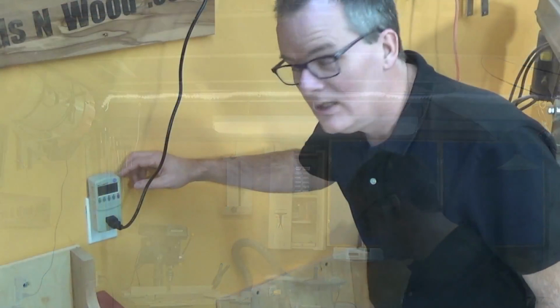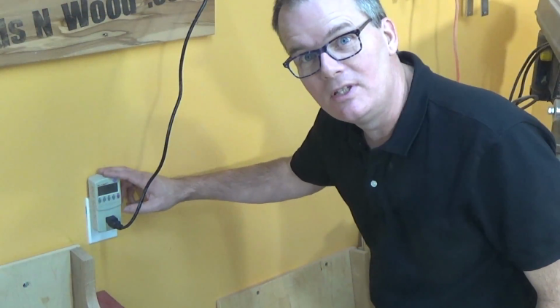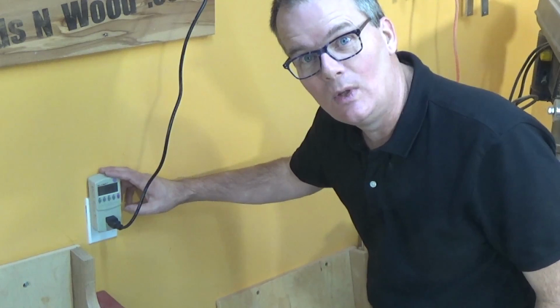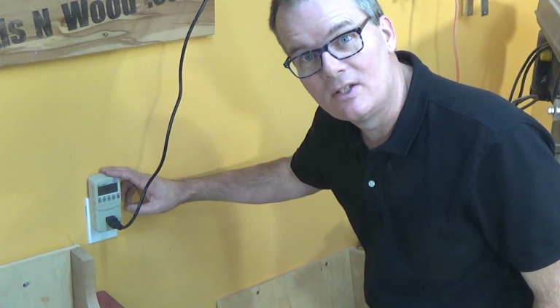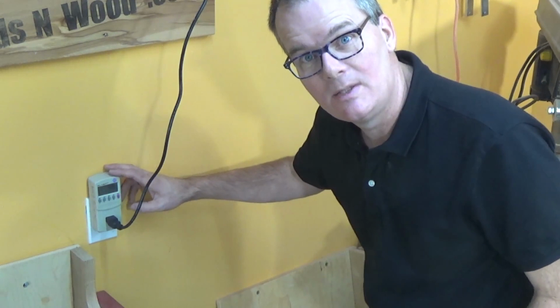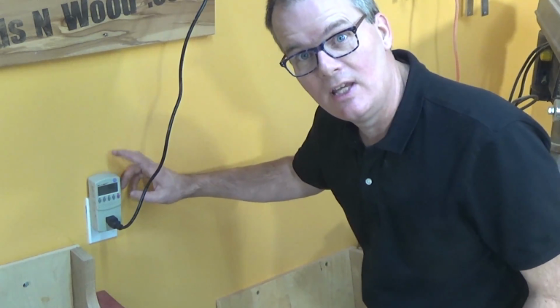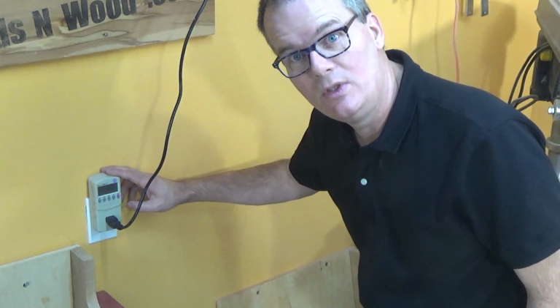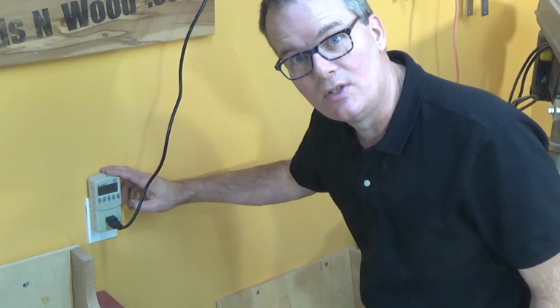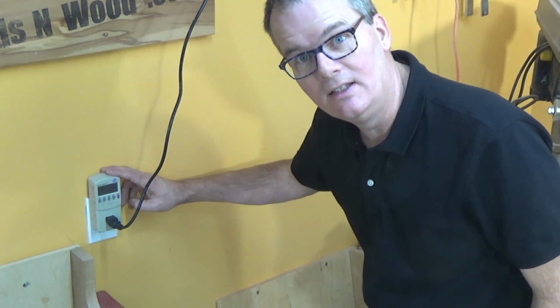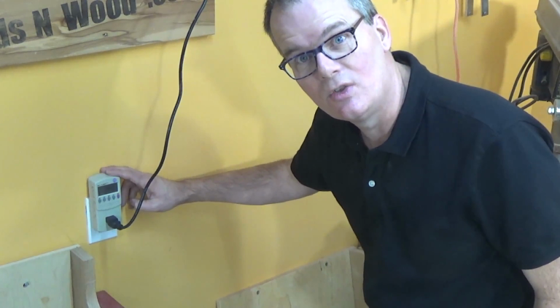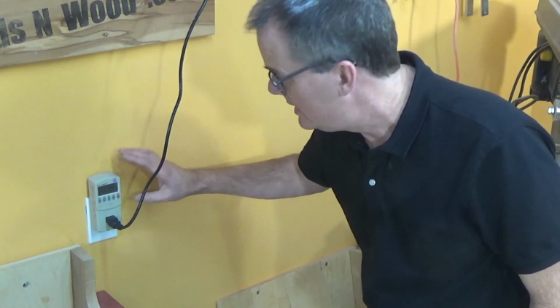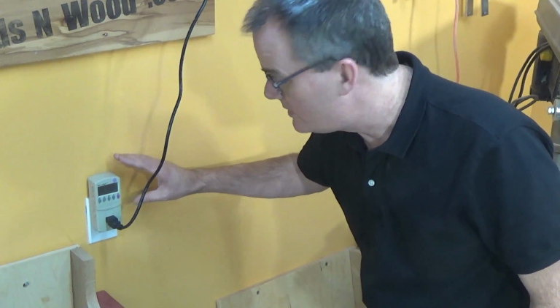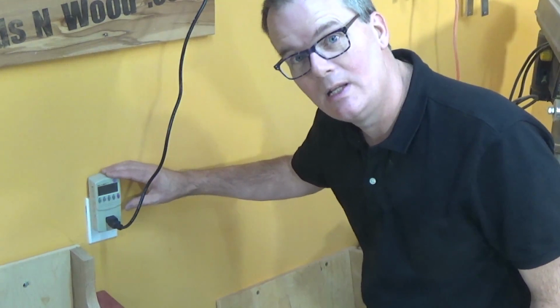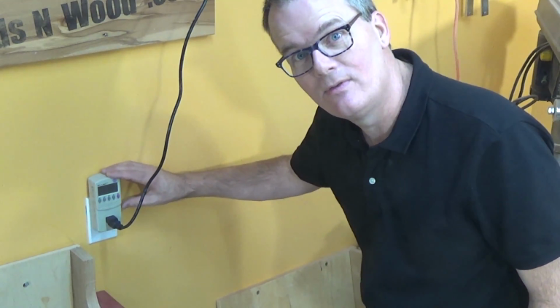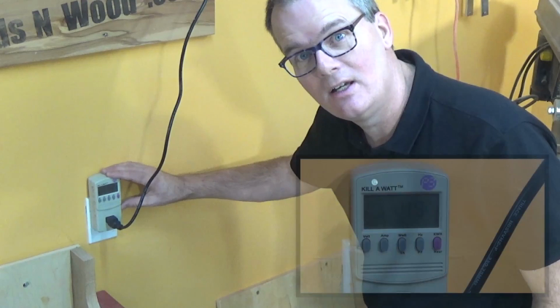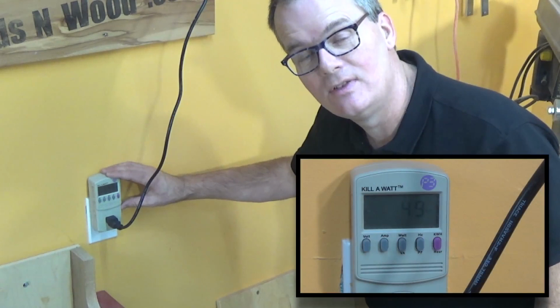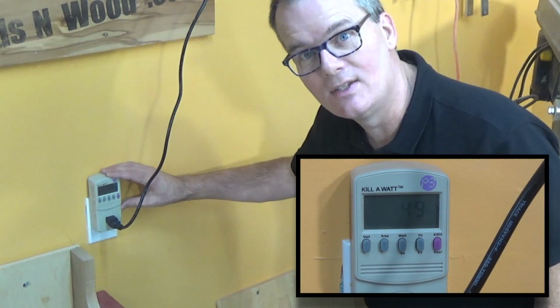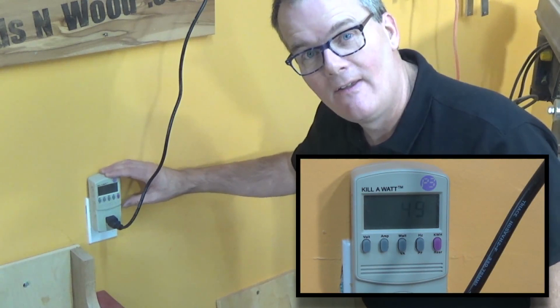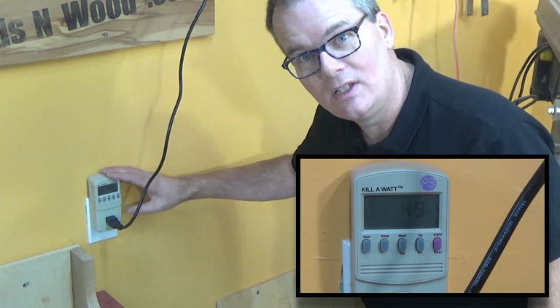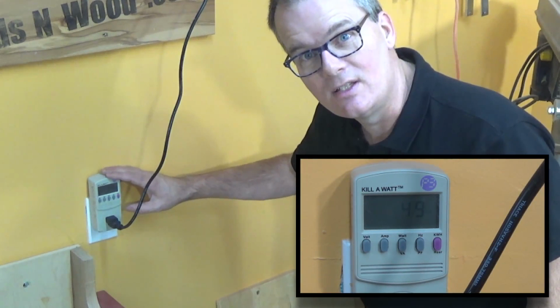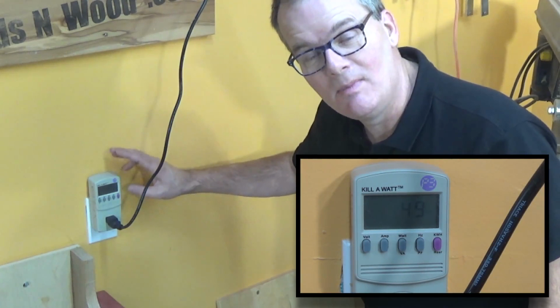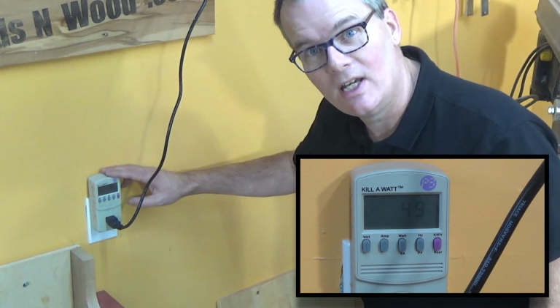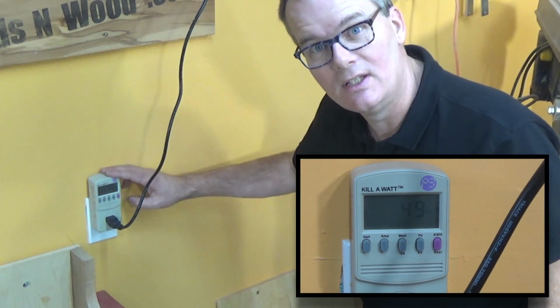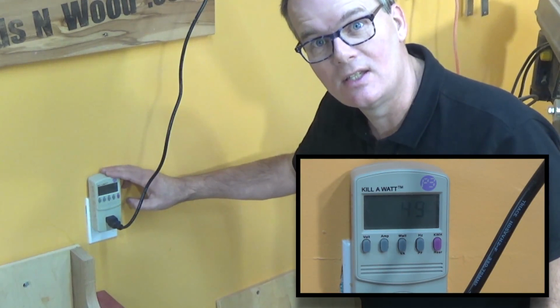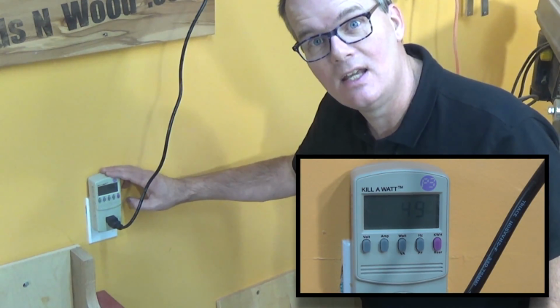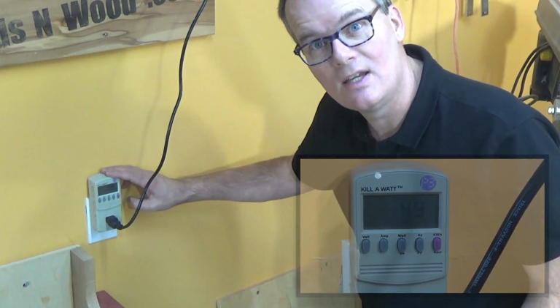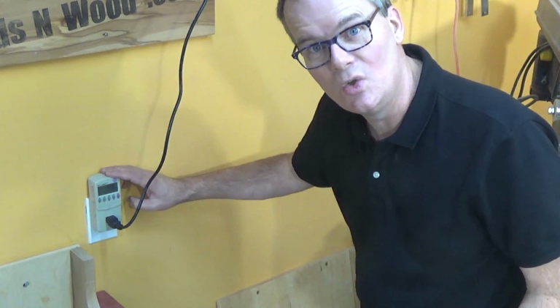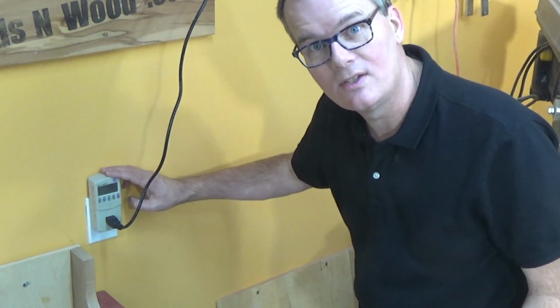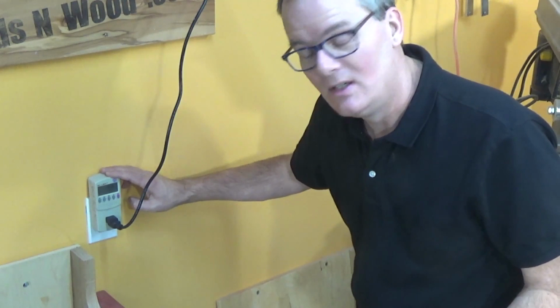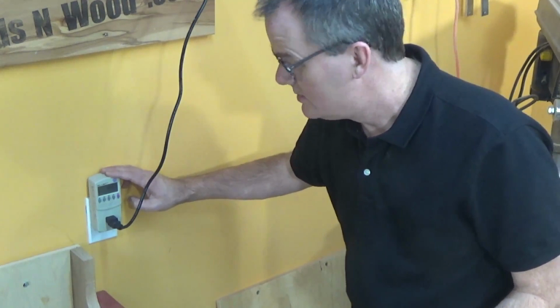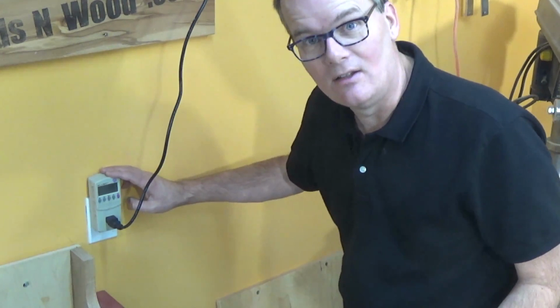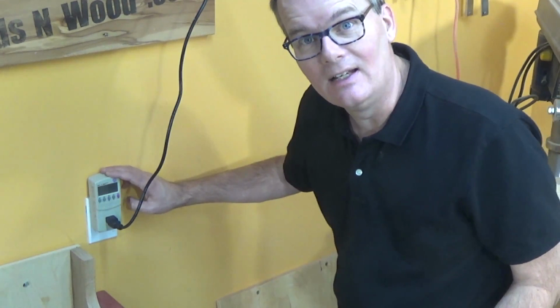I borrowed a kilowatt meter to measure the actual usage of the LED strip, and right now it's fluctuating between 49 and 50 watts. That's really interesting because the manufacturer lists this thing as taking 72 watts, so that's a lot less.